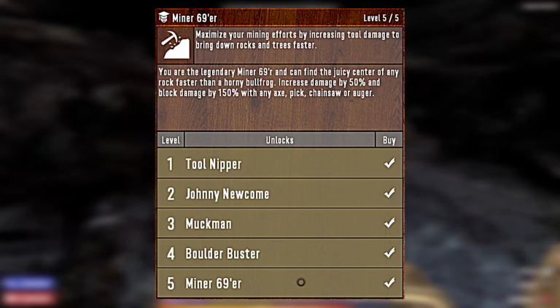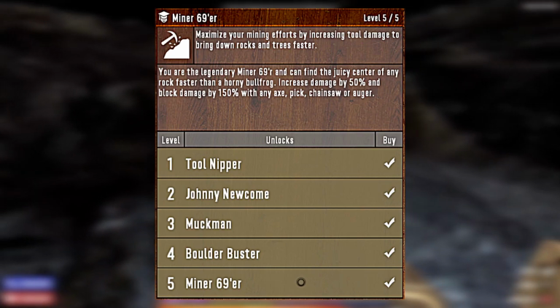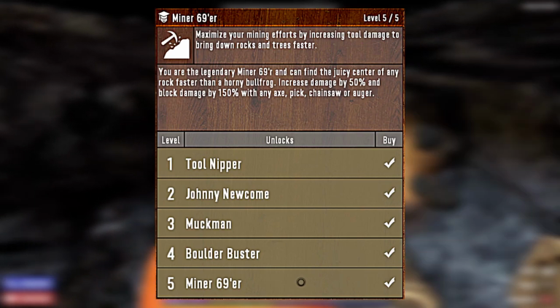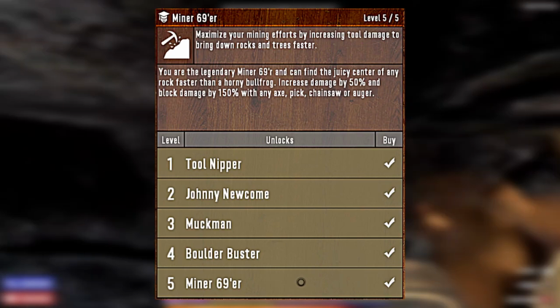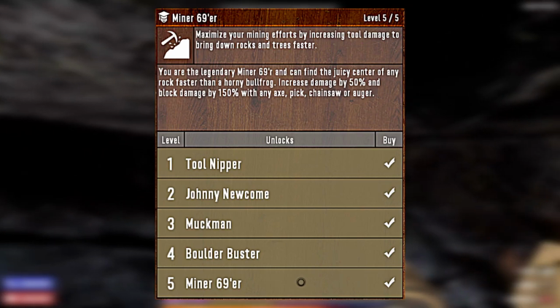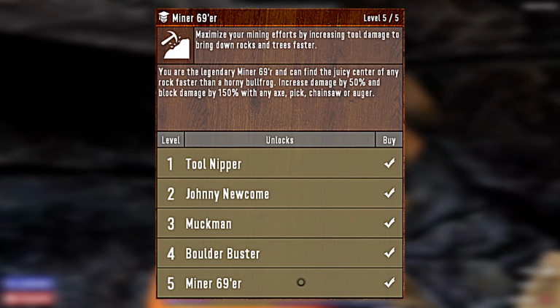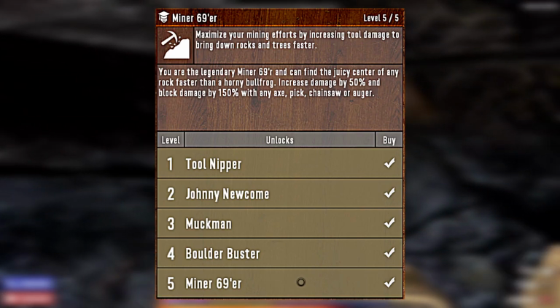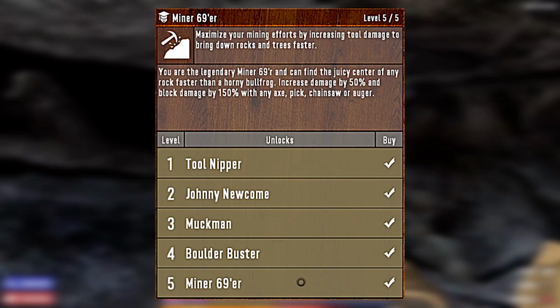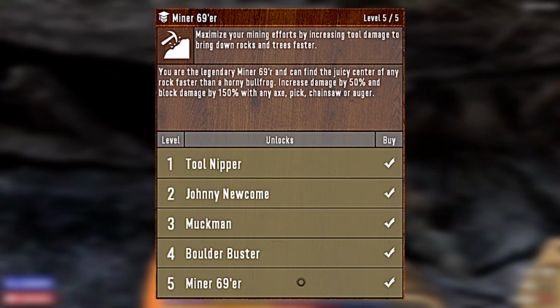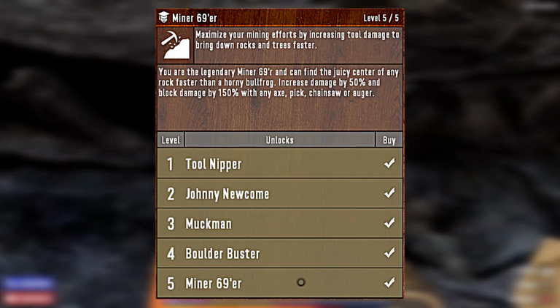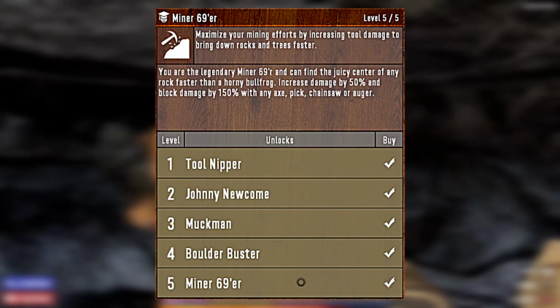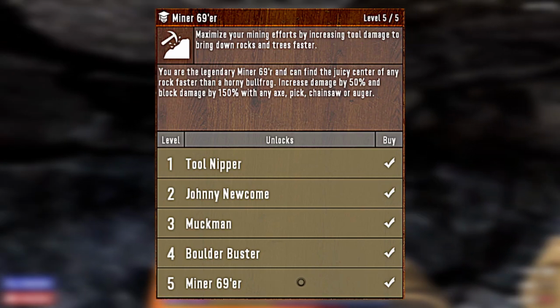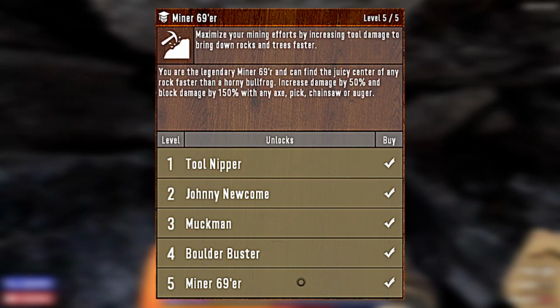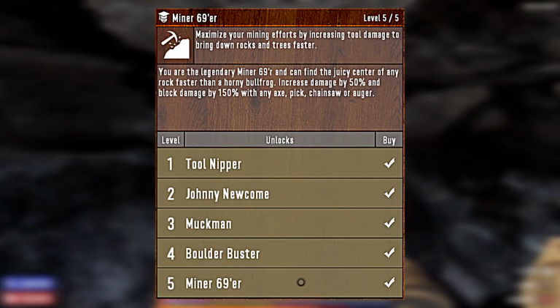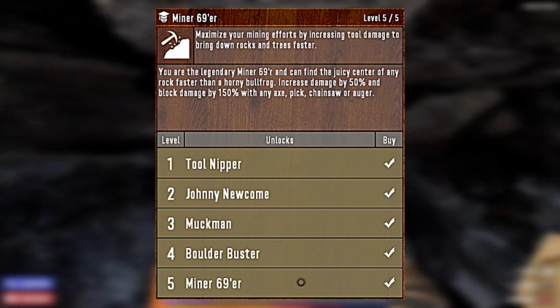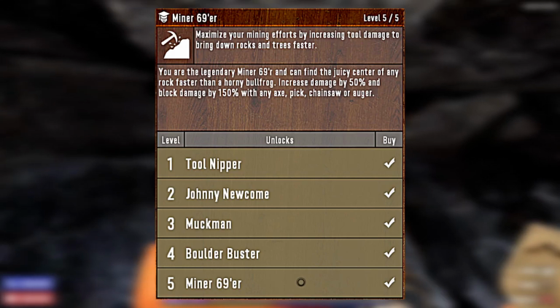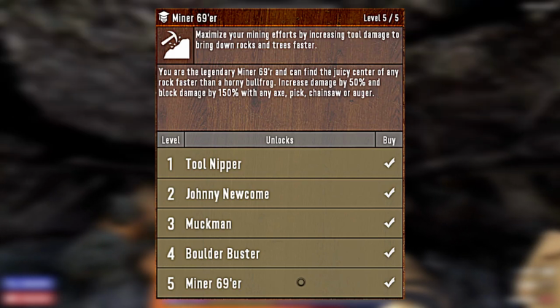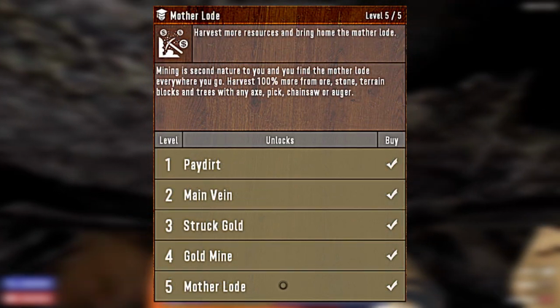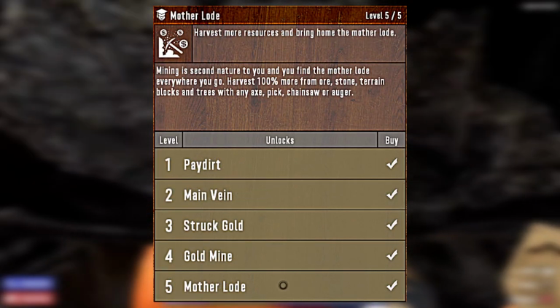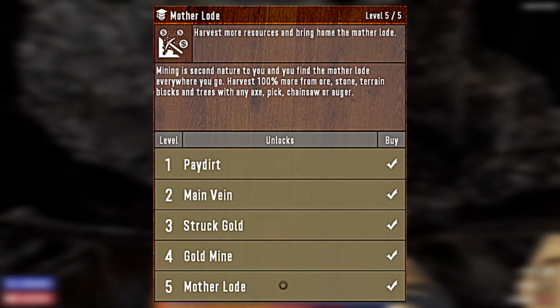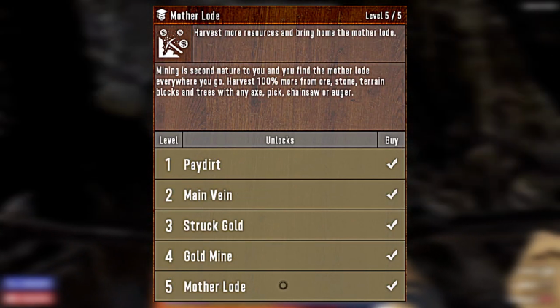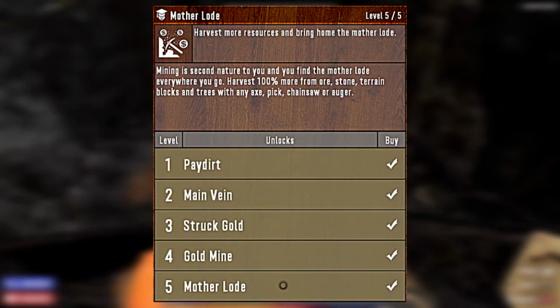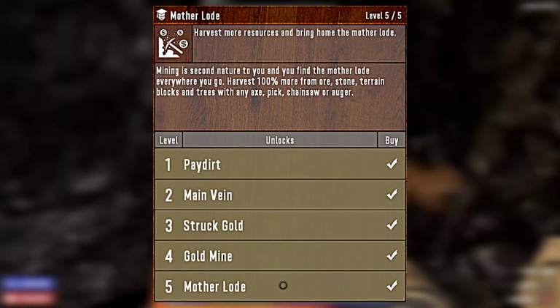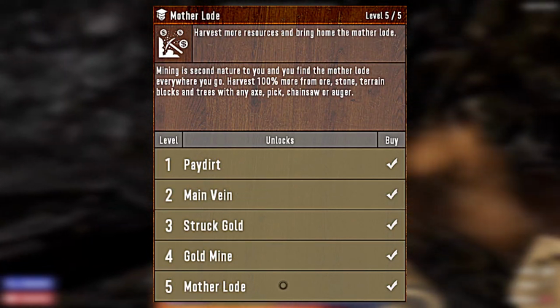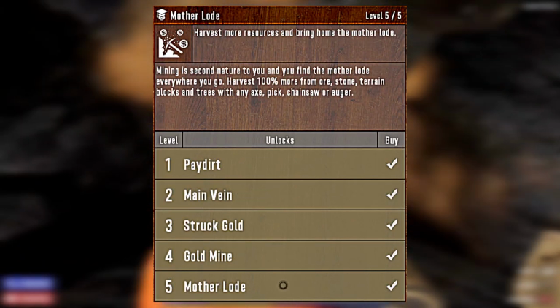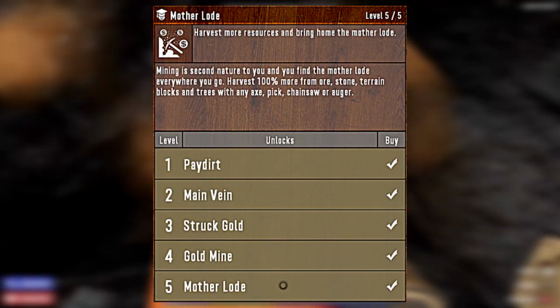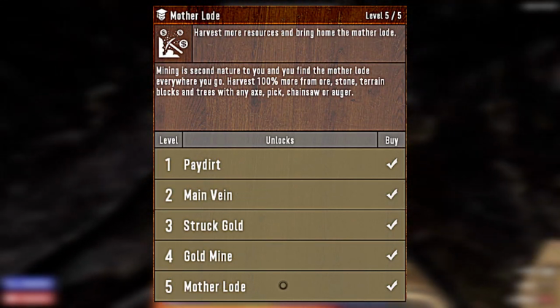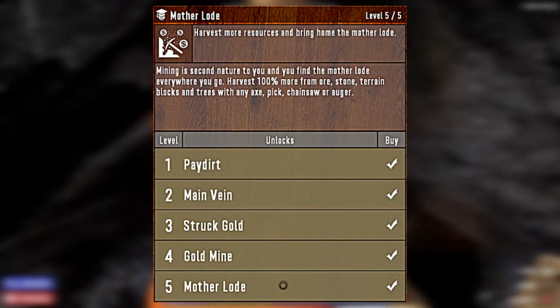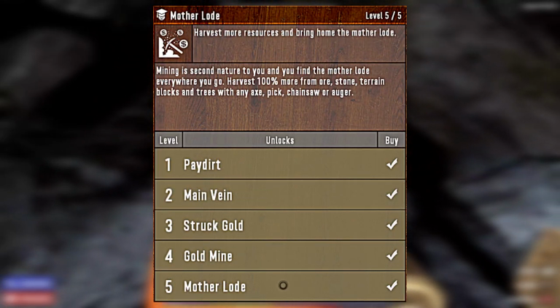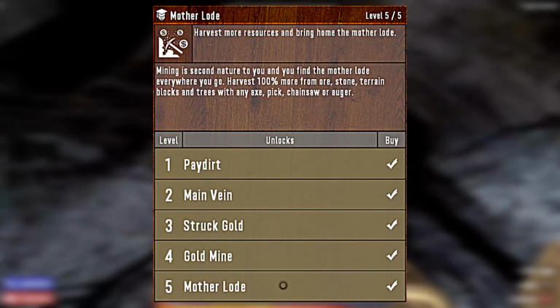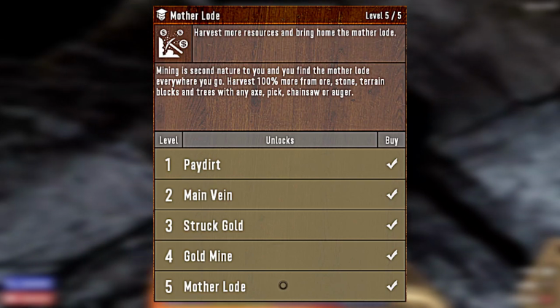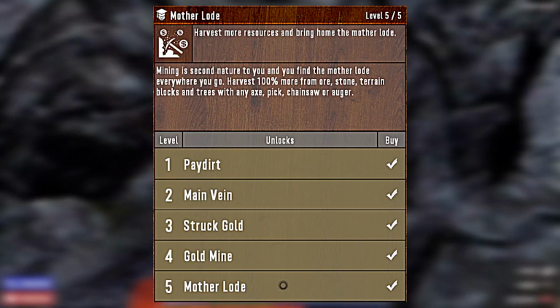That means you'll be destroying blocks left and right. And if we add on top of that Motherload, your Augur will be able to harvest double the resources.